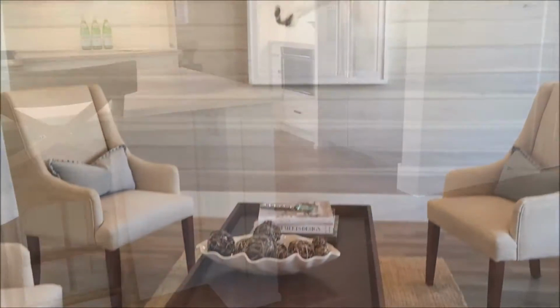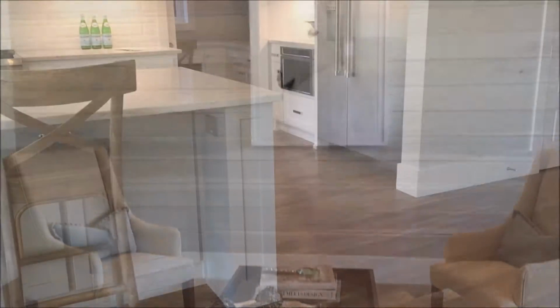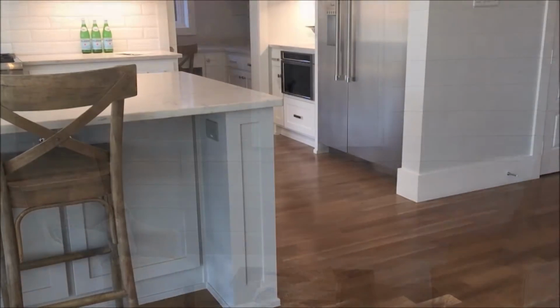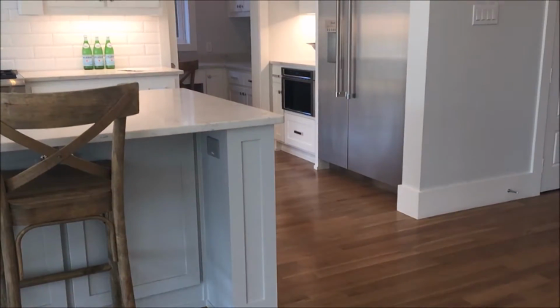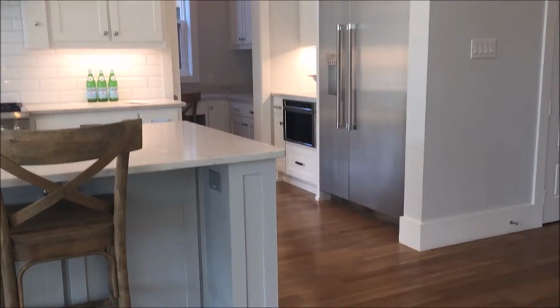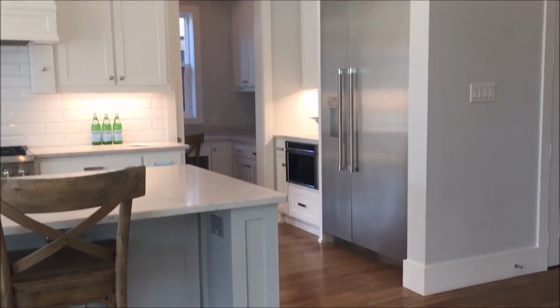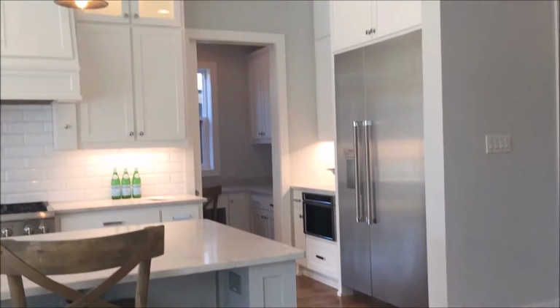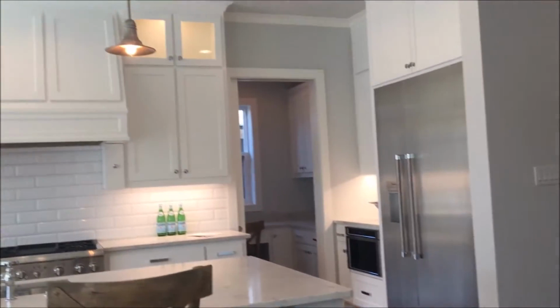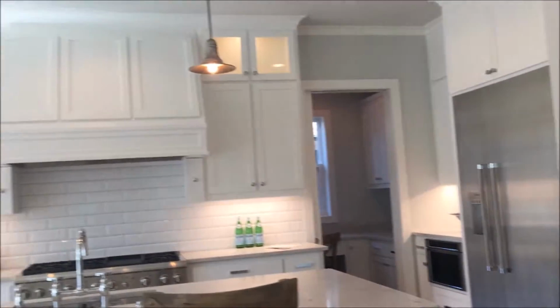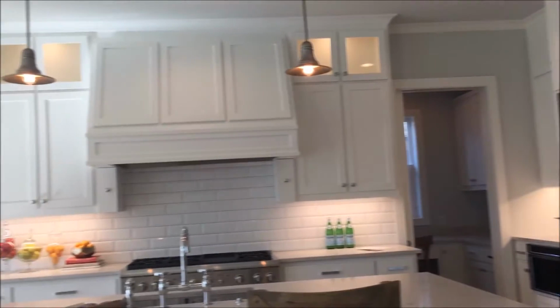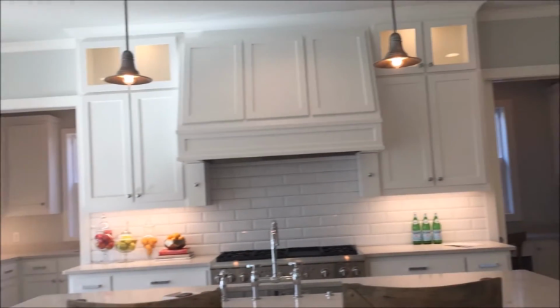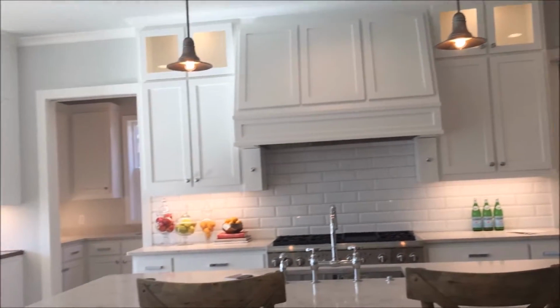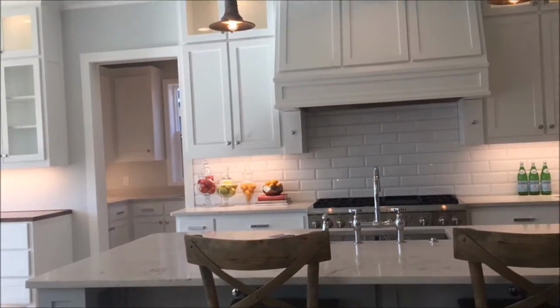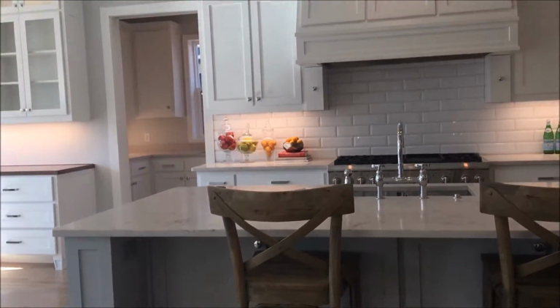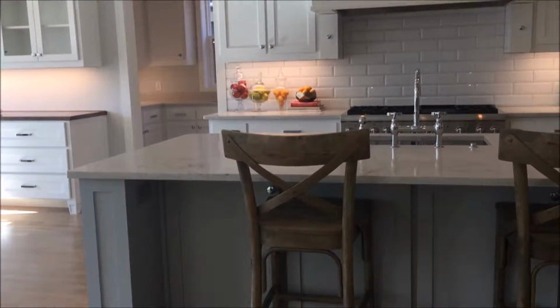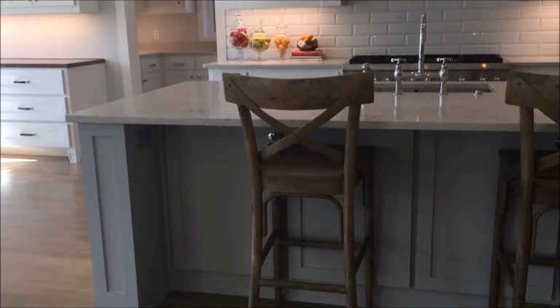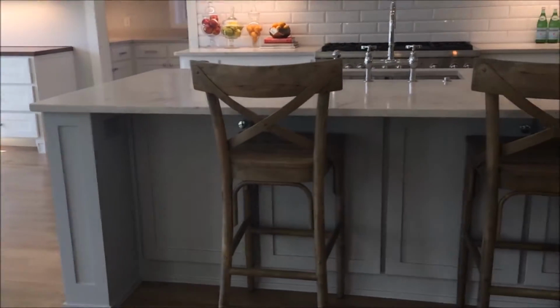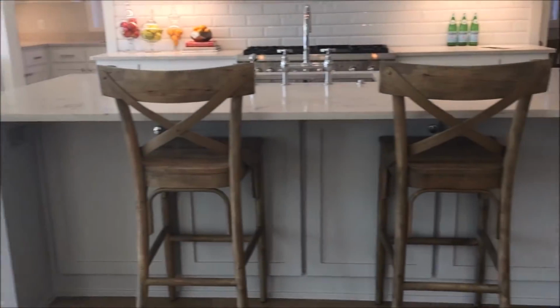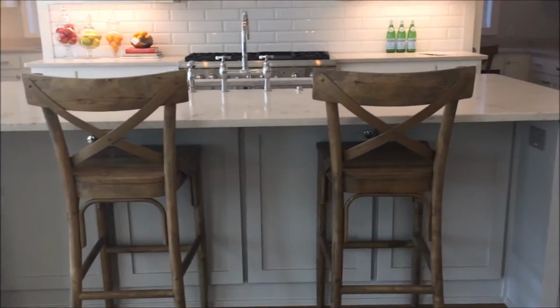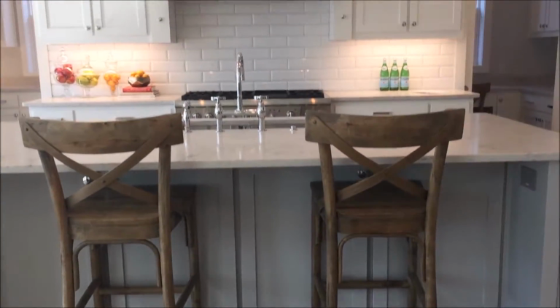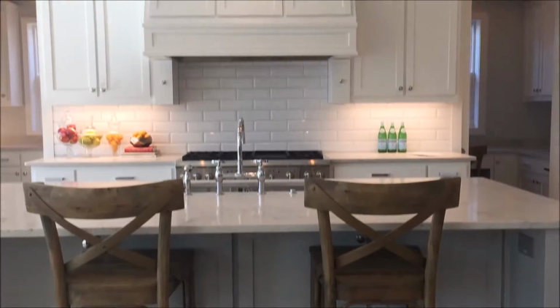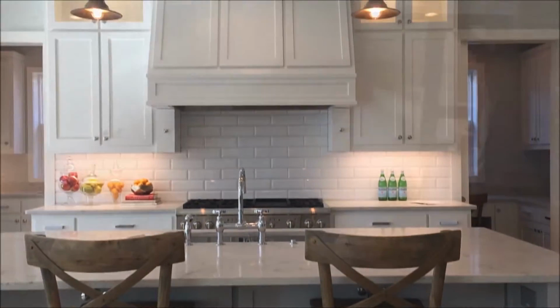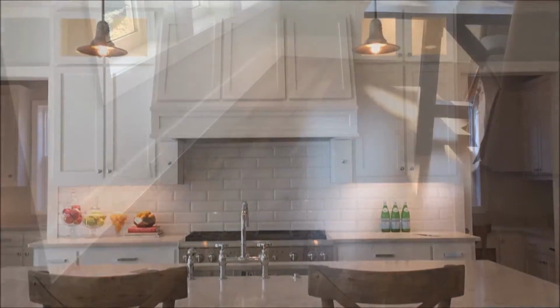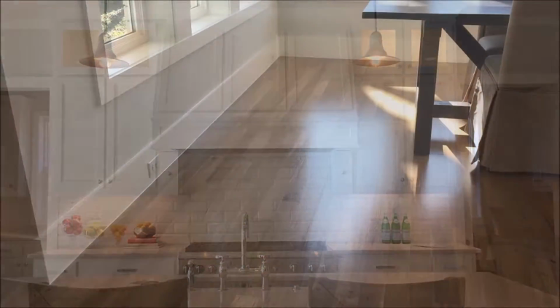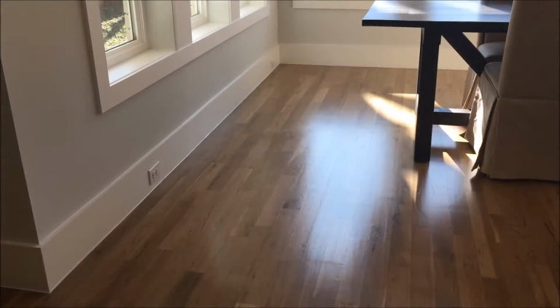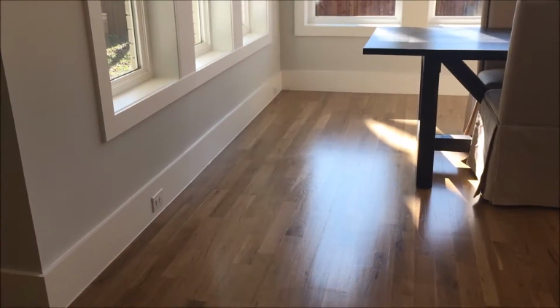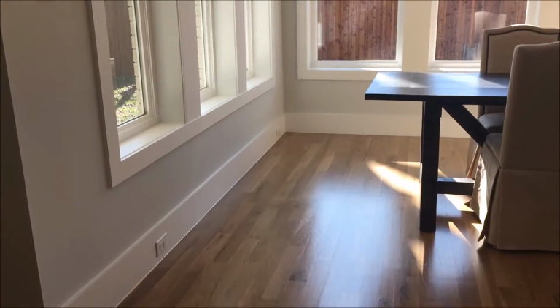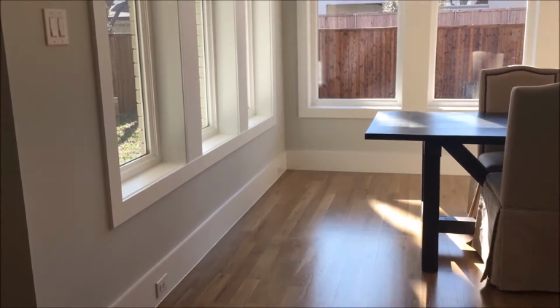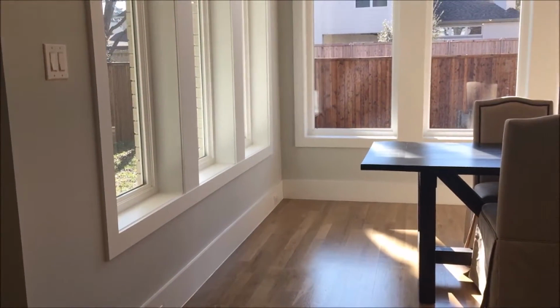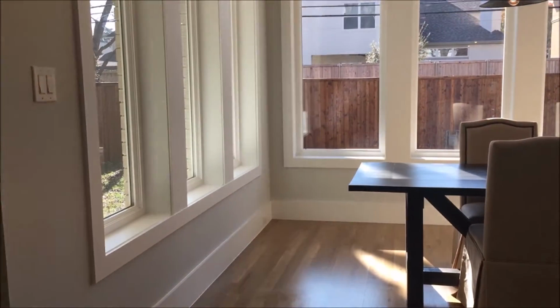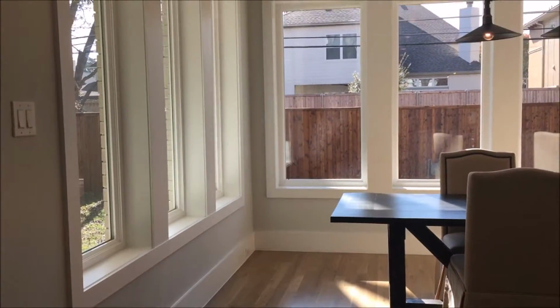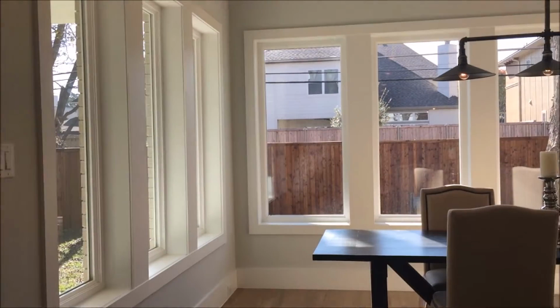The kitchen features stainless steel appliances and granite countertops. Off the kitchen is going to be your breakfast nook.